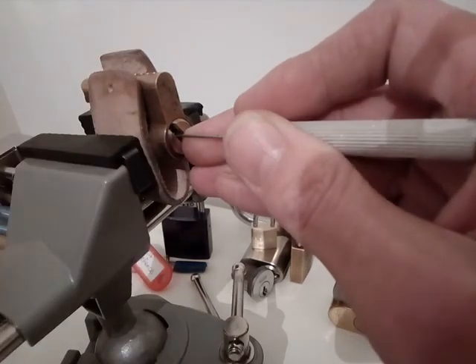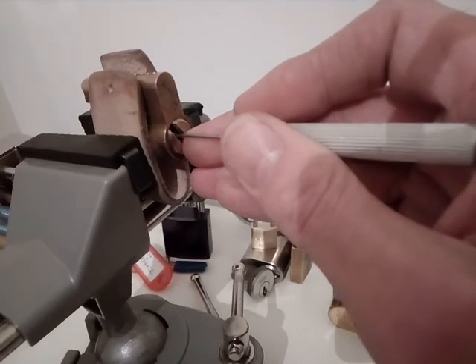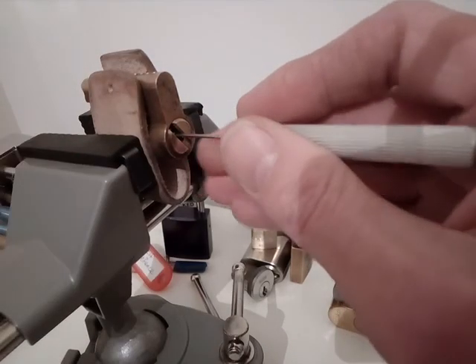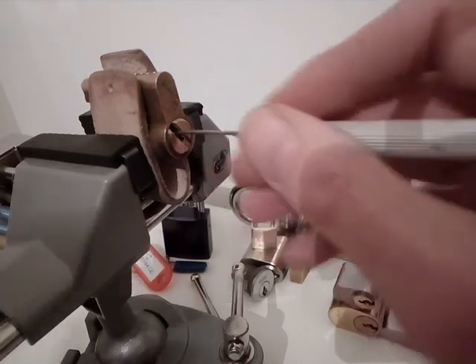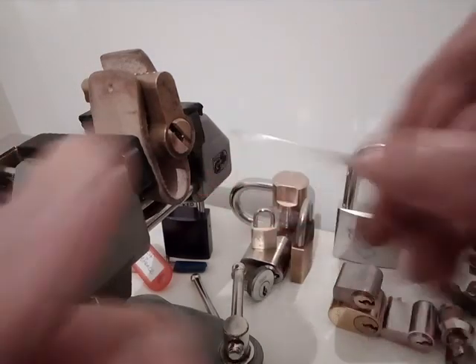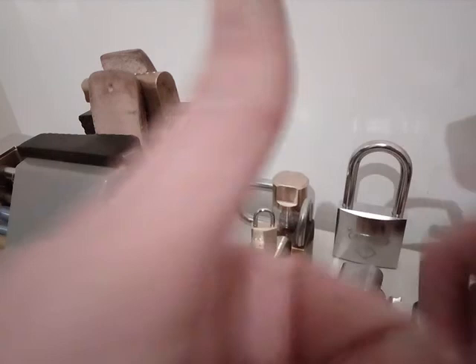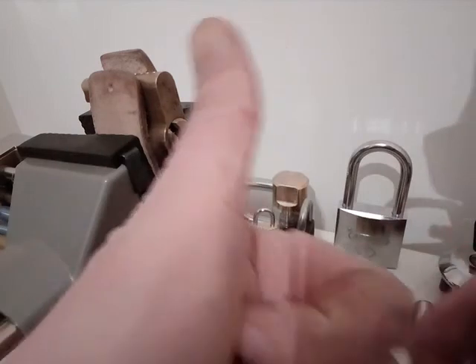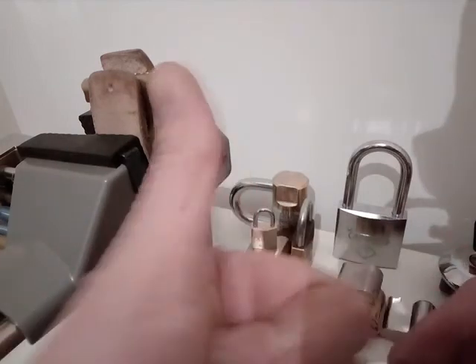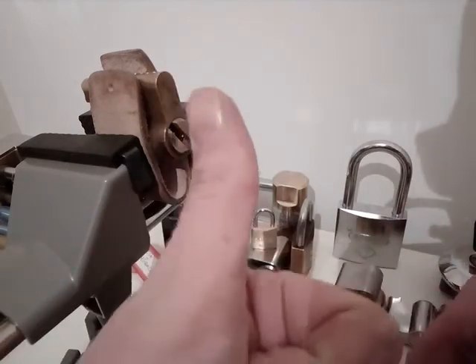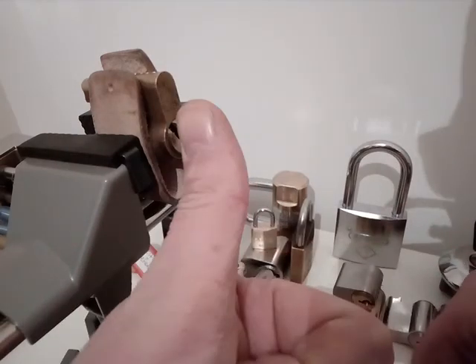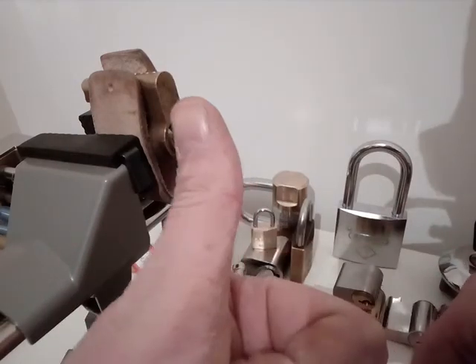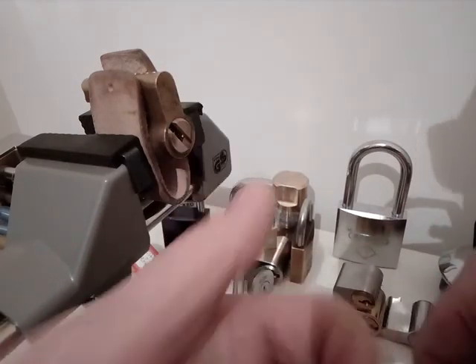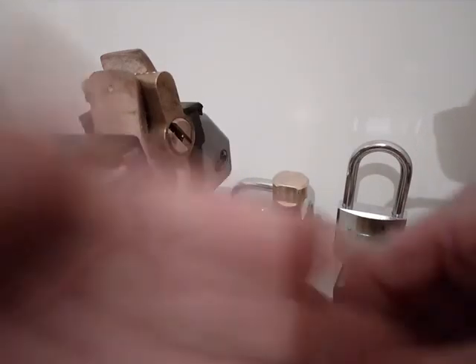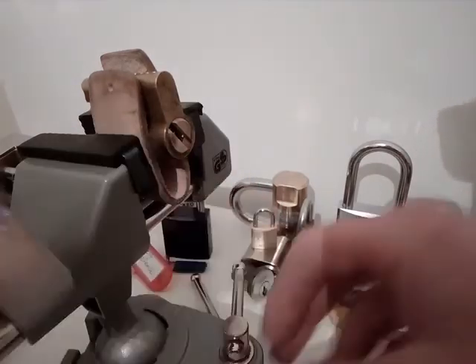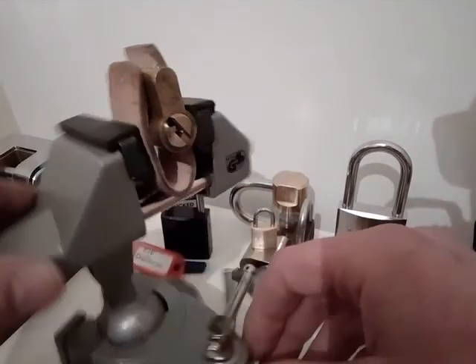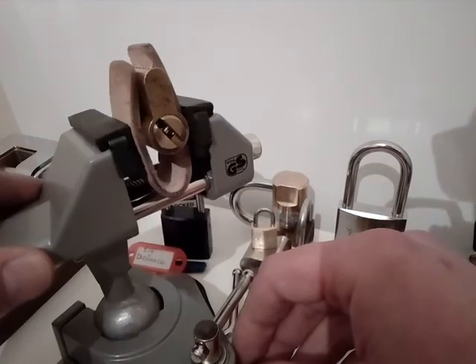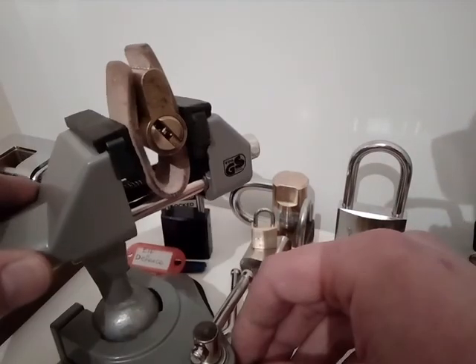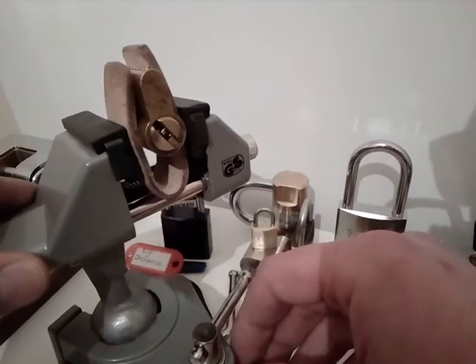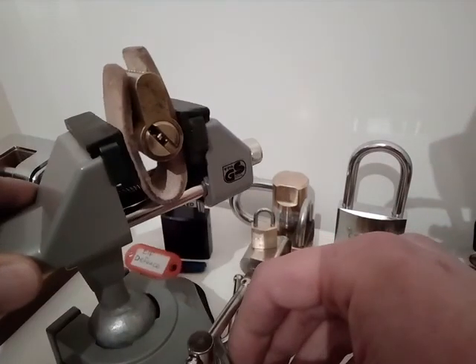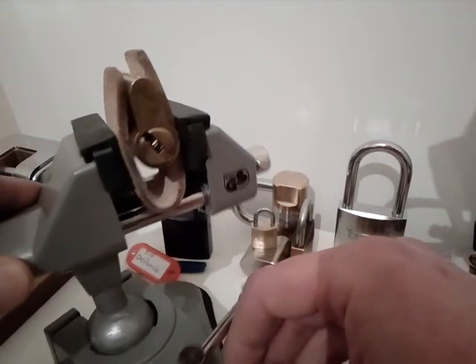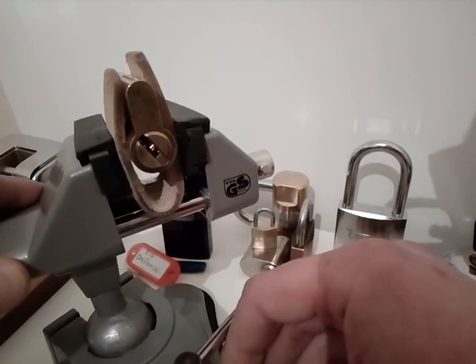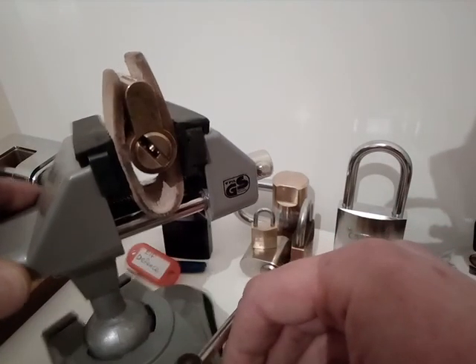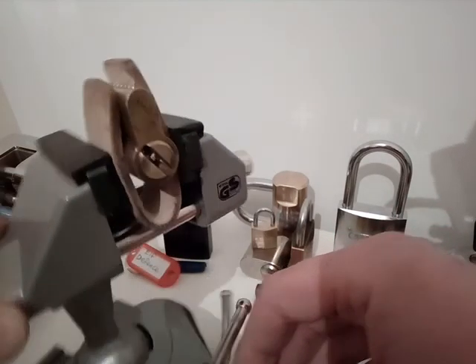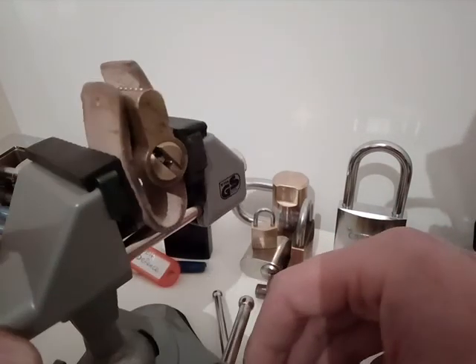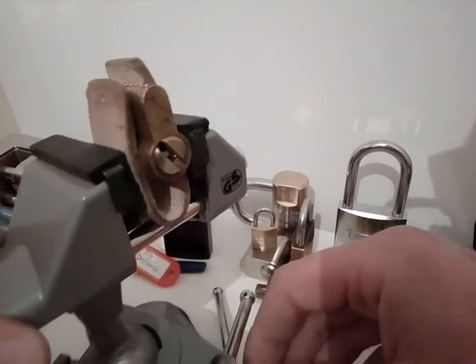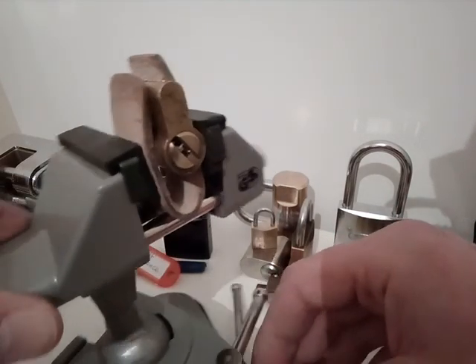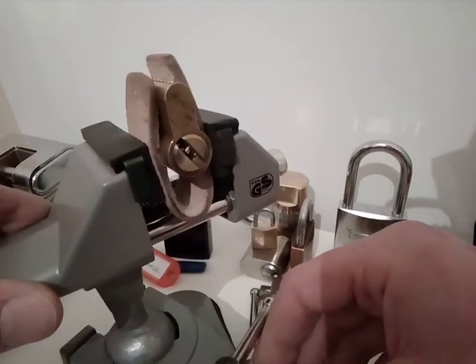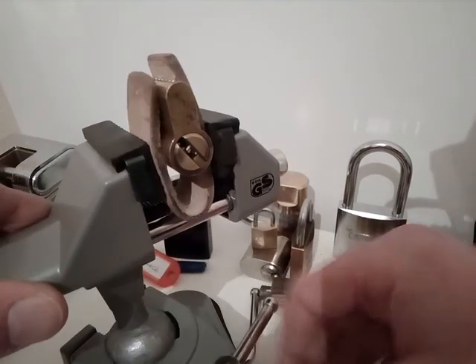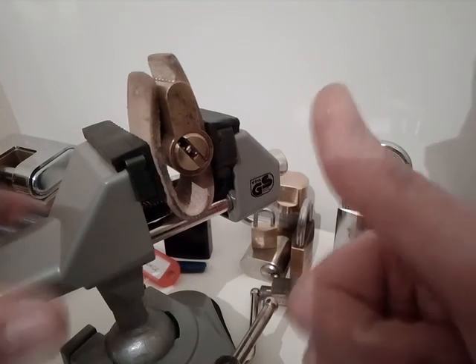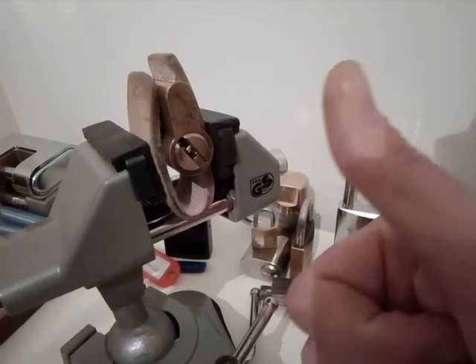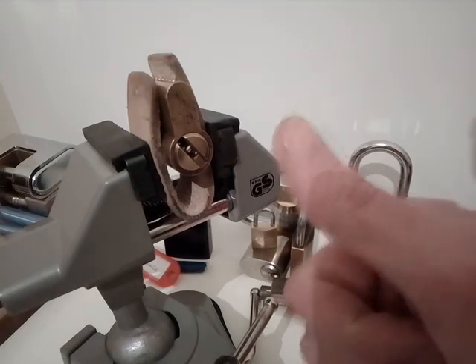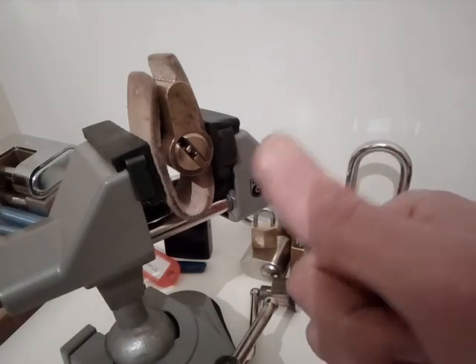Brilliant! I do love doing locks as well. Thanks for watching.